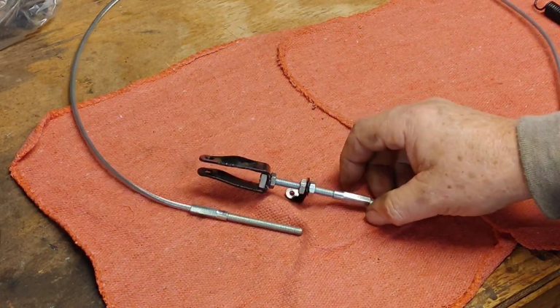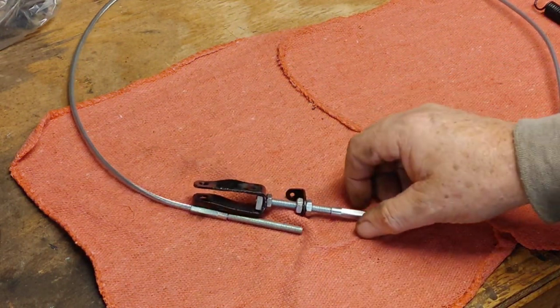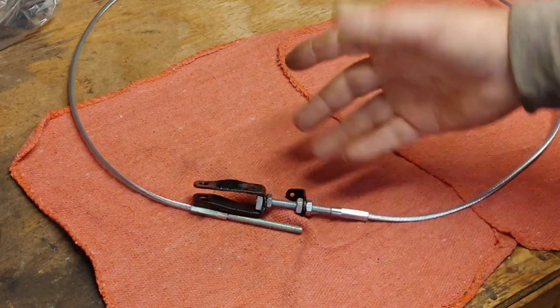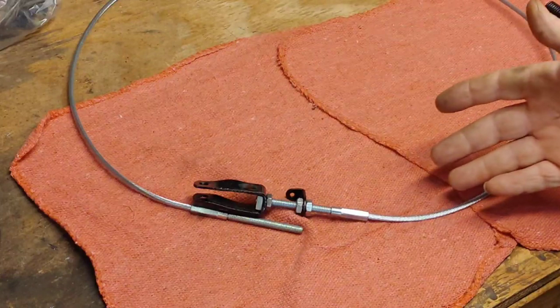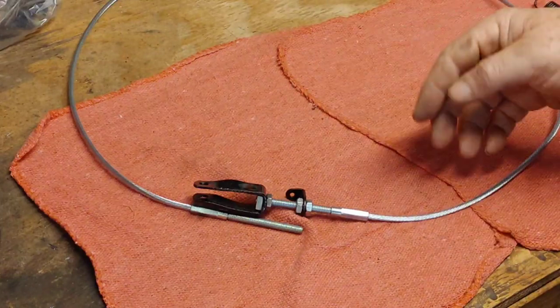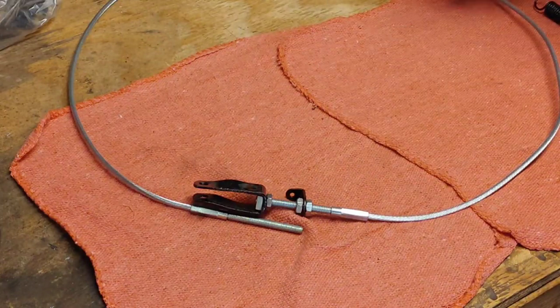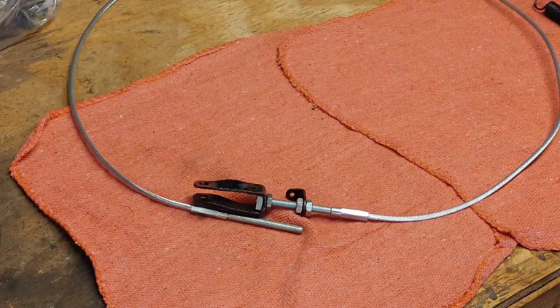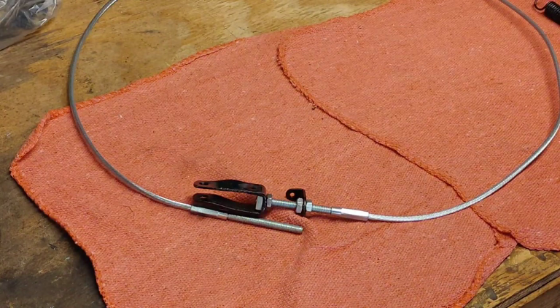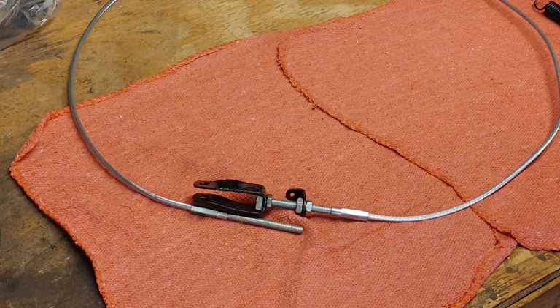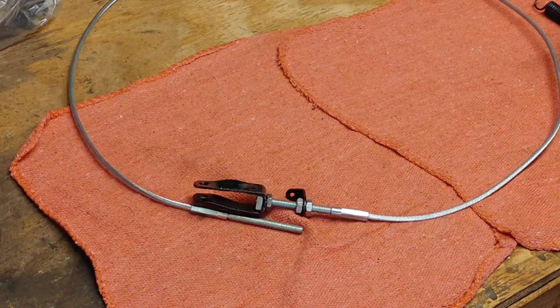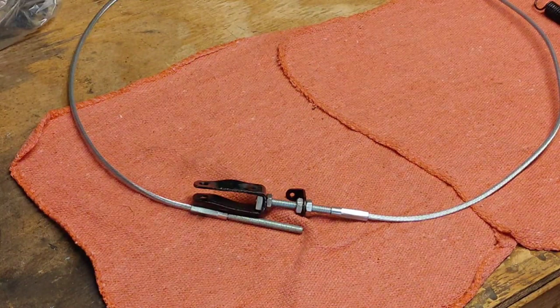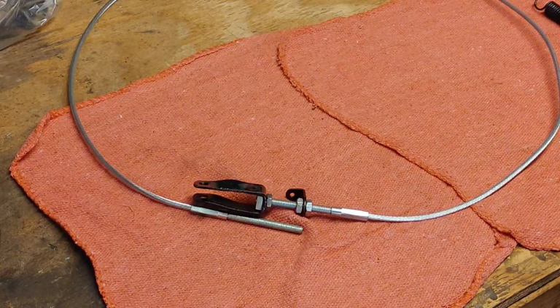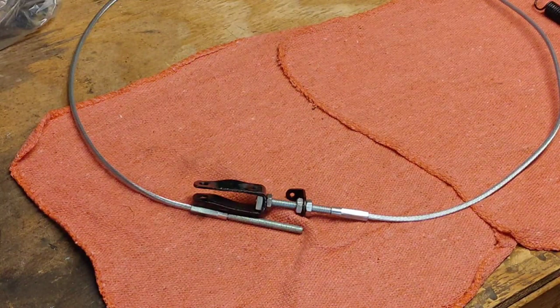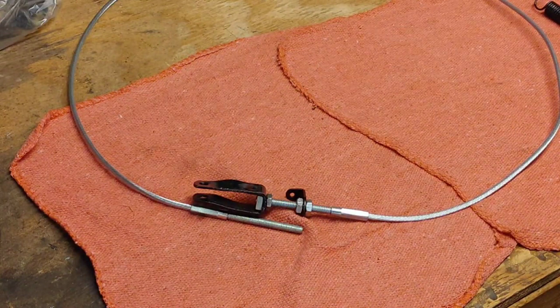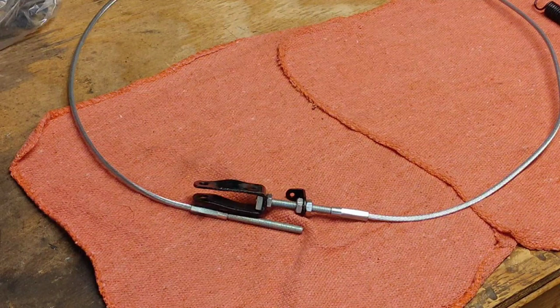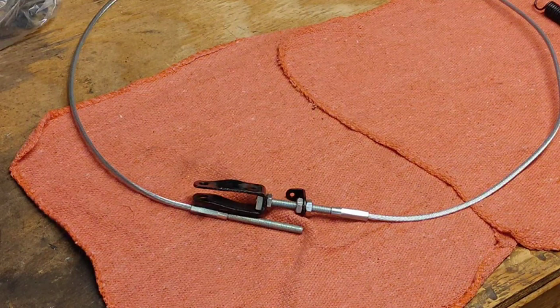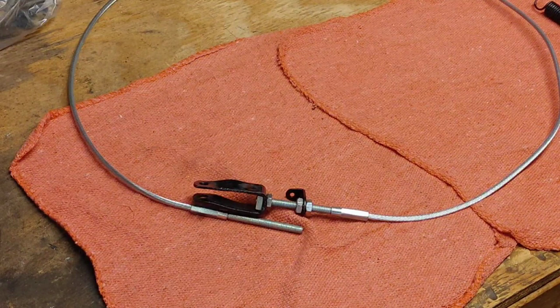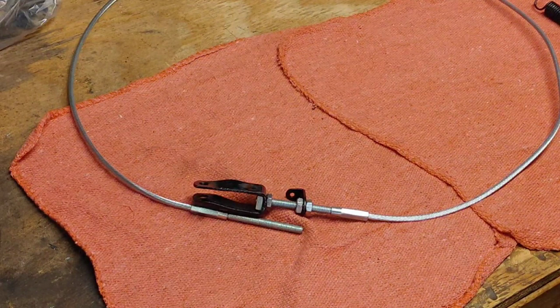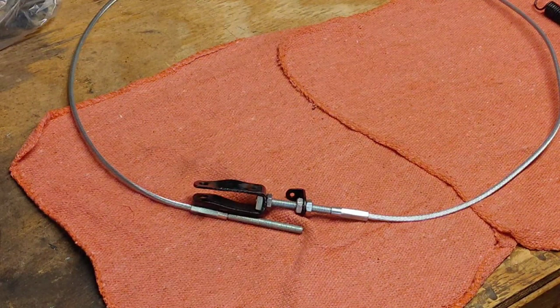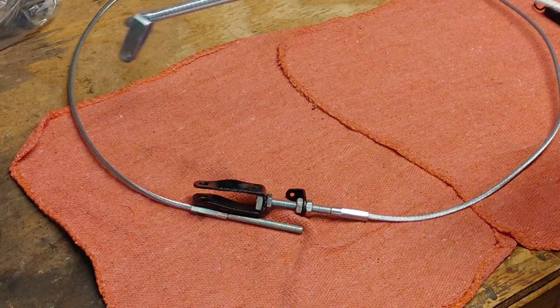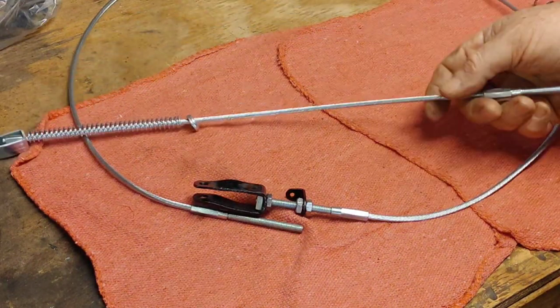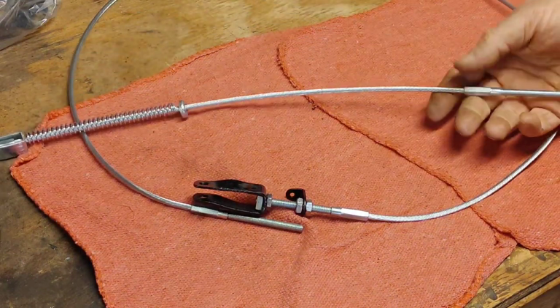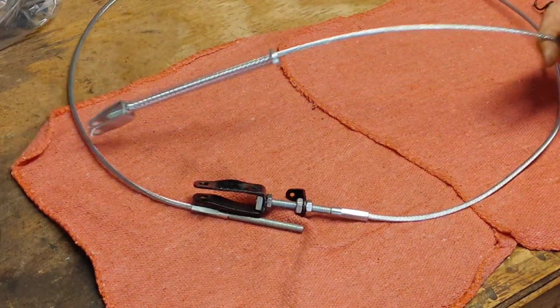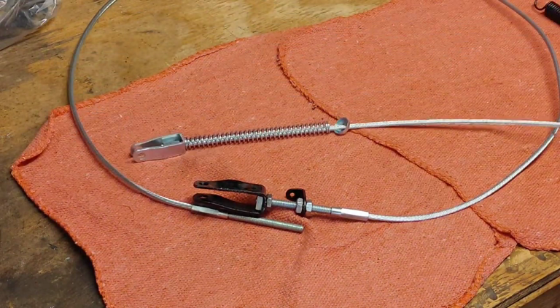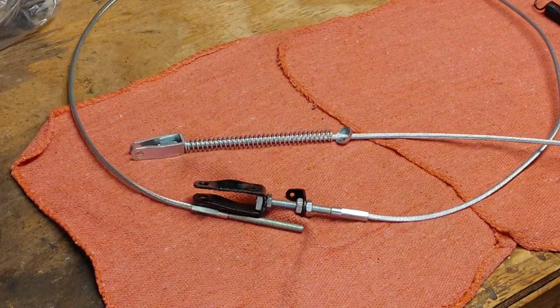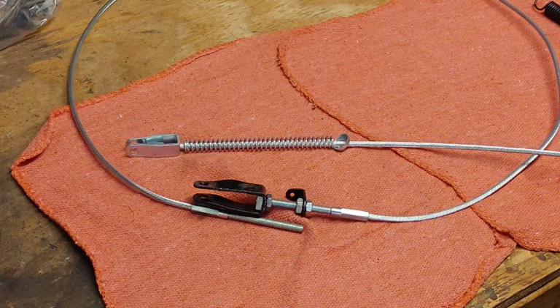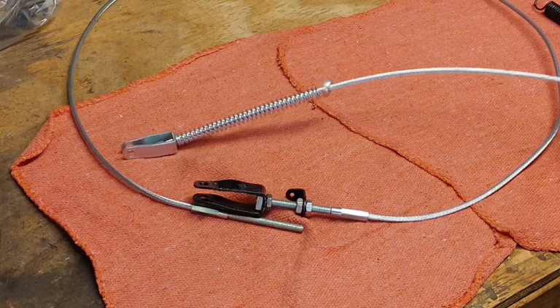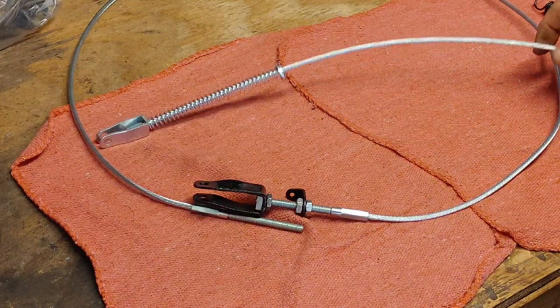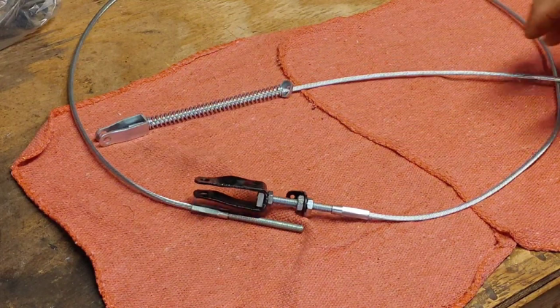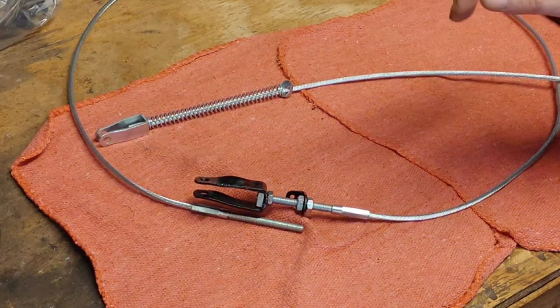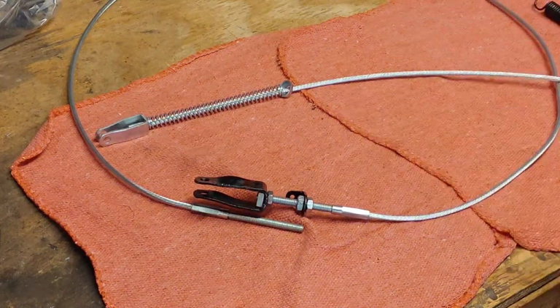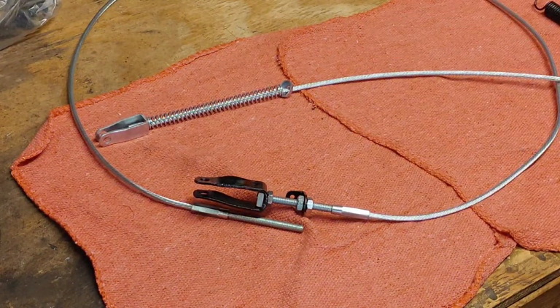You need to do the same with the other end once you get this fed through. The next step is getting the center cable in, so let's go fight with that.